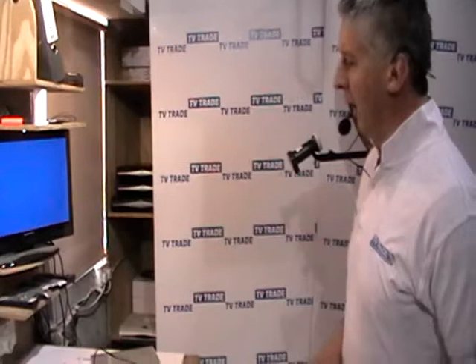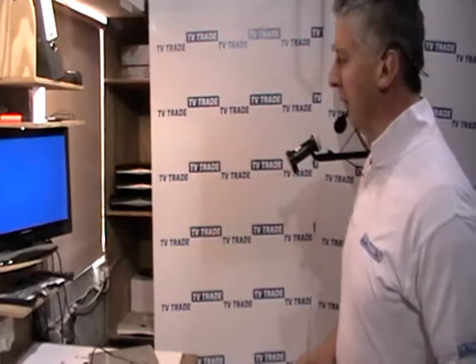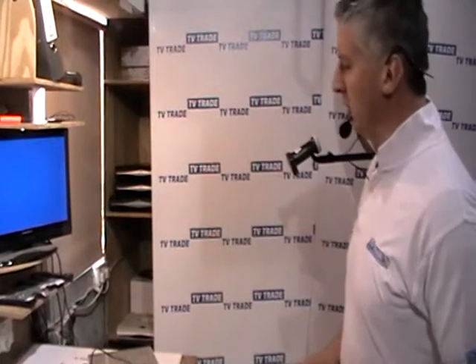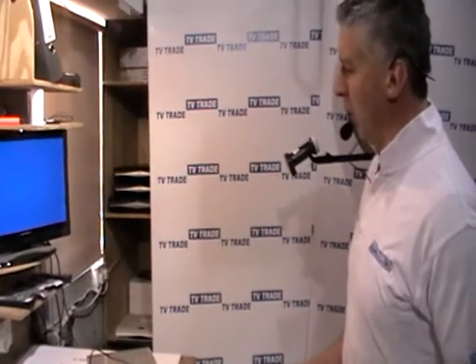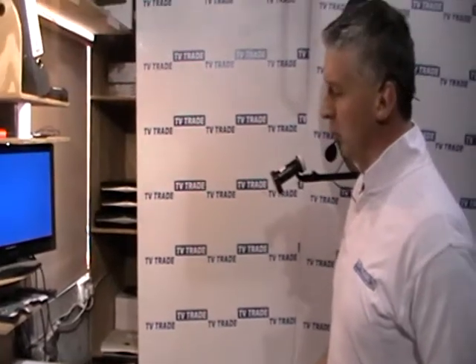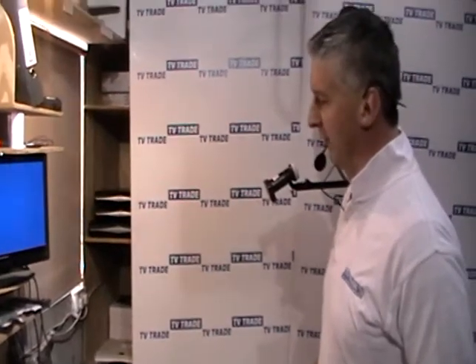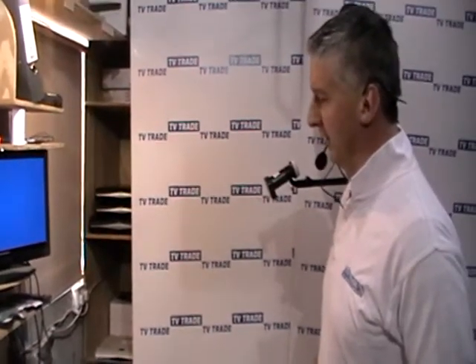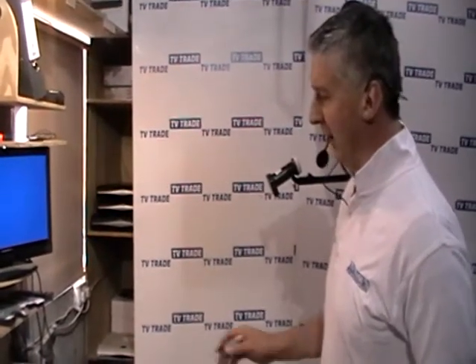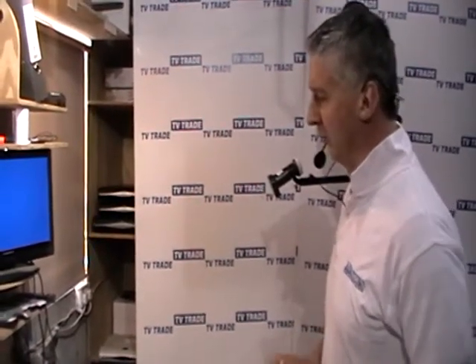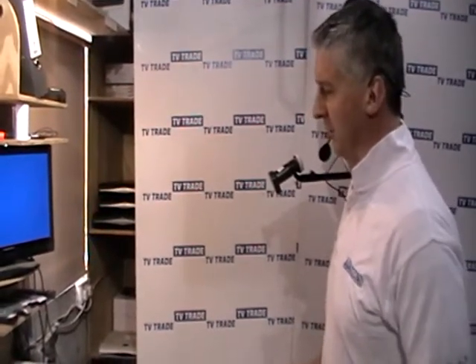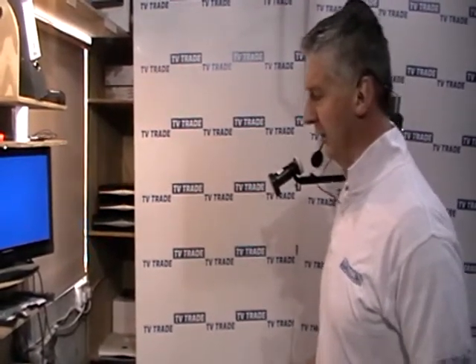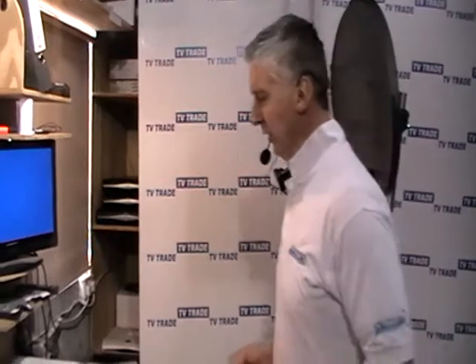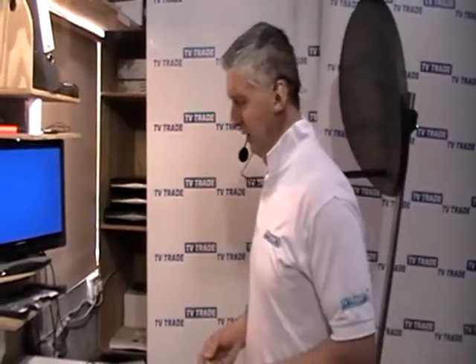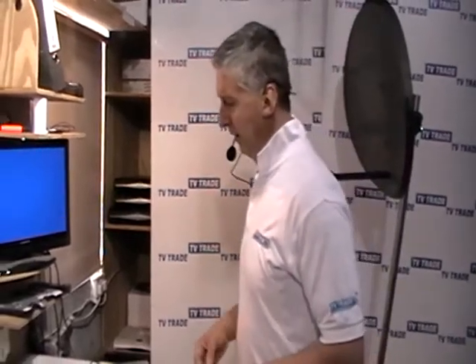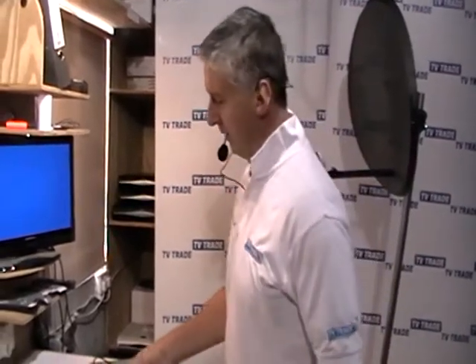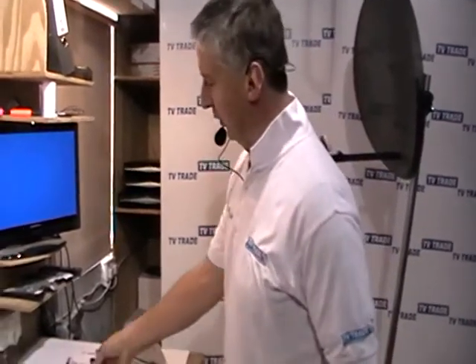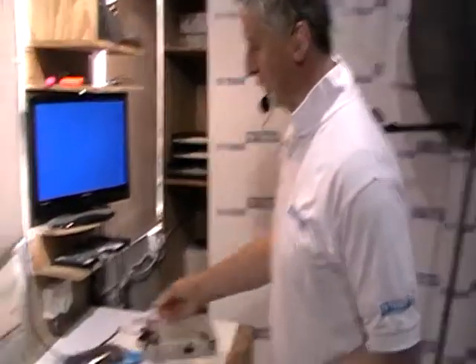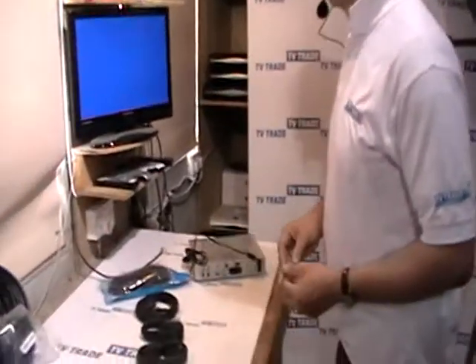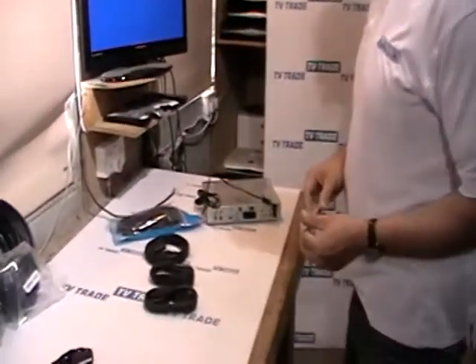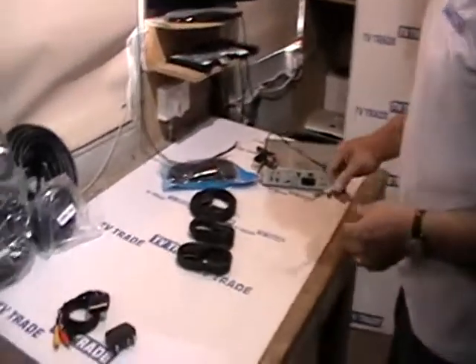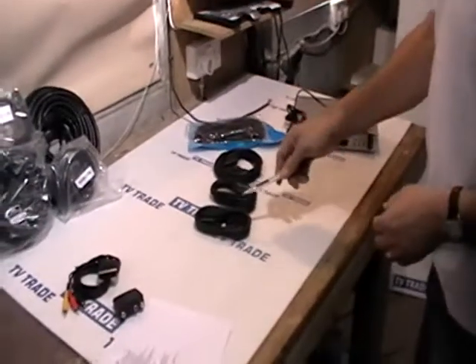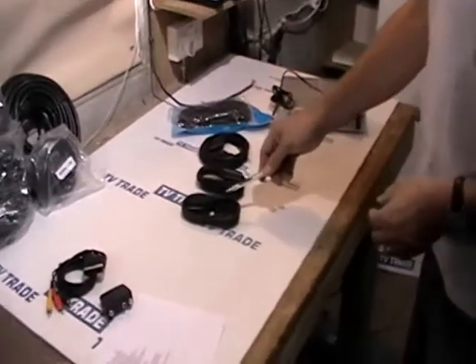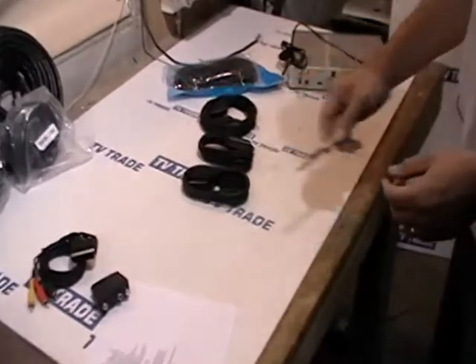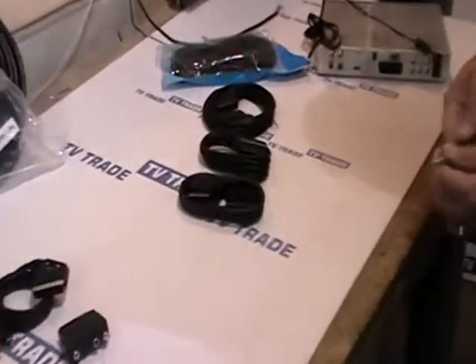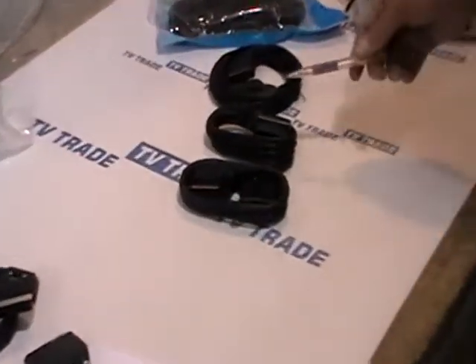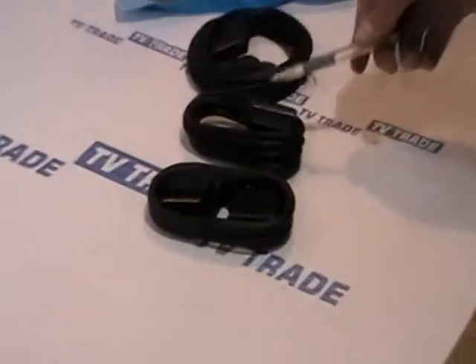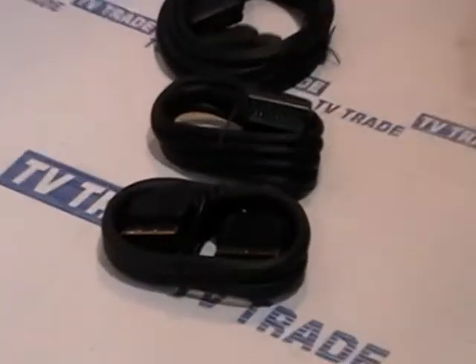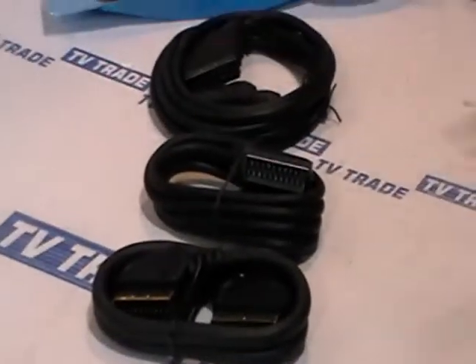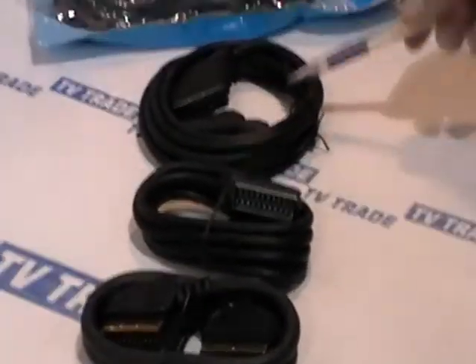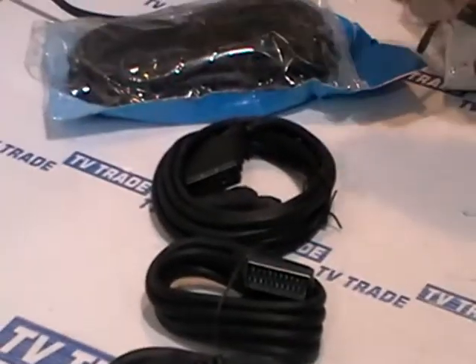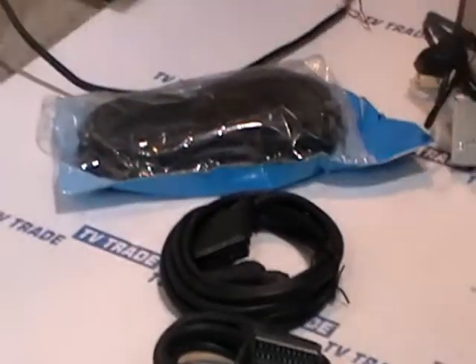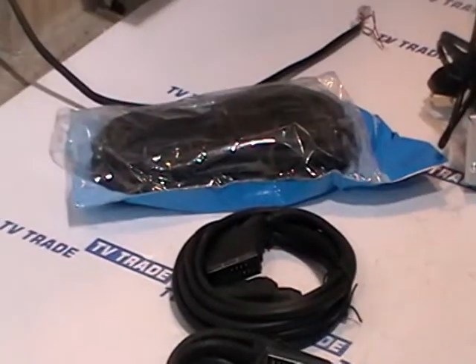I'm going to give you a quick overview of the scart lead range that we sell on TVTrade.ie. We have in front of us the four scarts that we currently stock: a 0.8 meter scart, a 1.5 meter scart, a 3 meter, or a 5 meter.